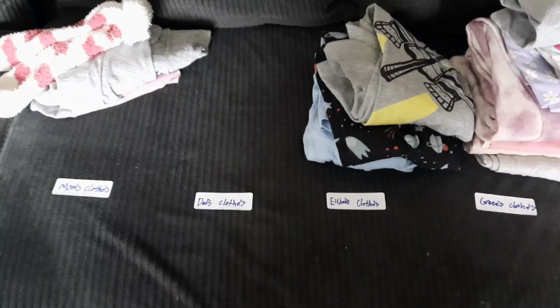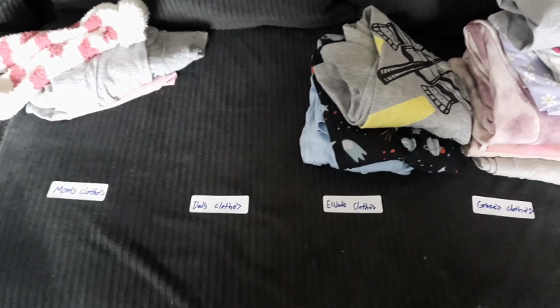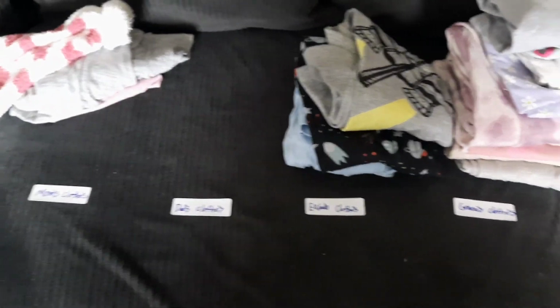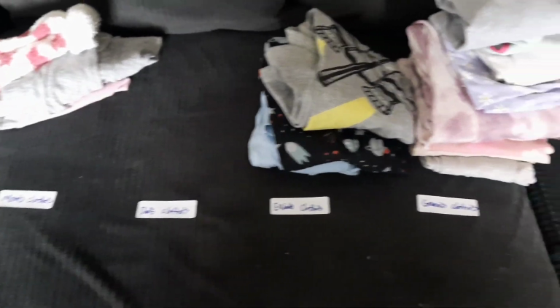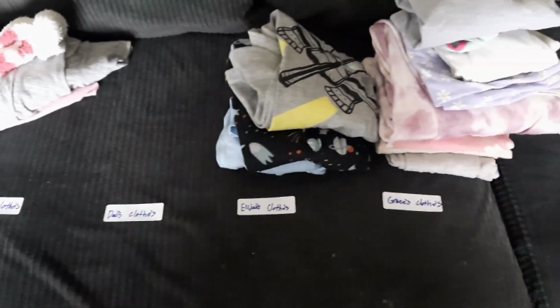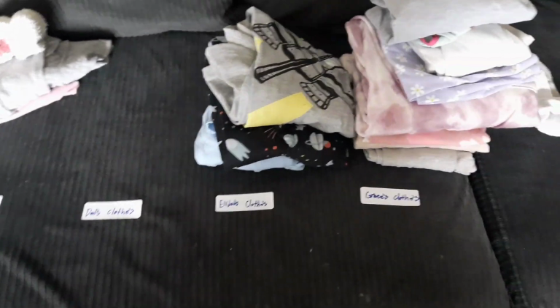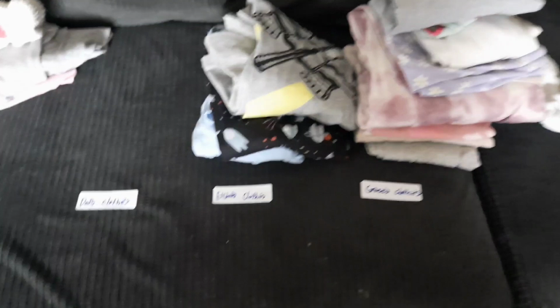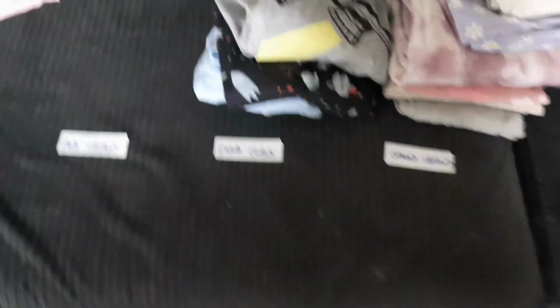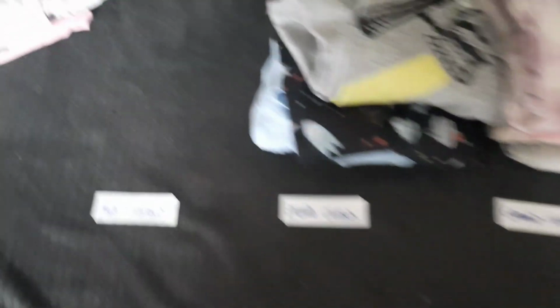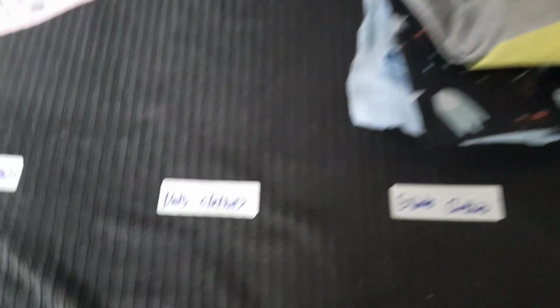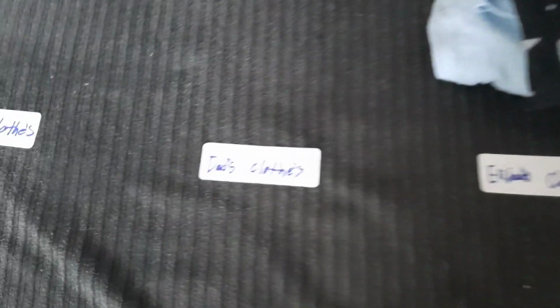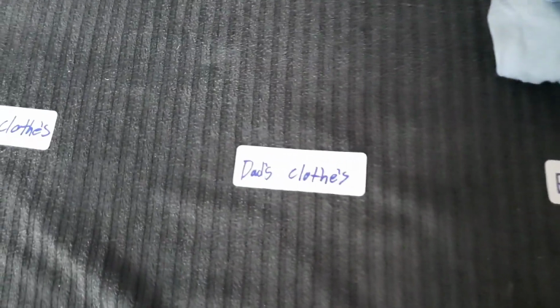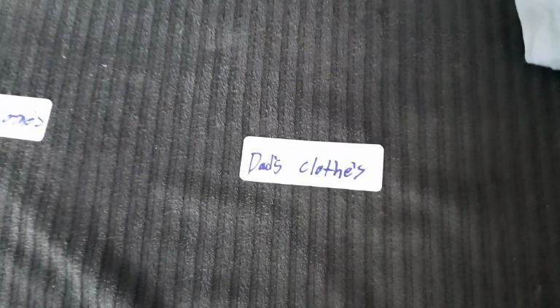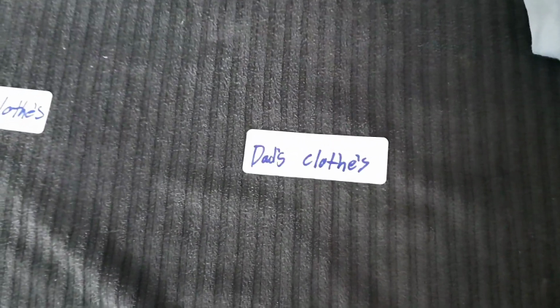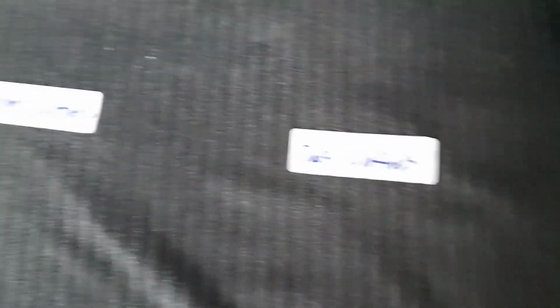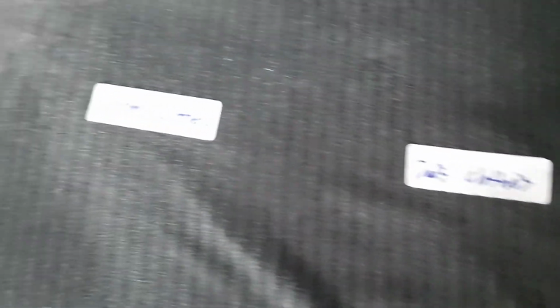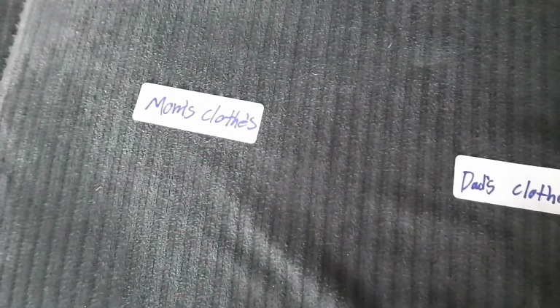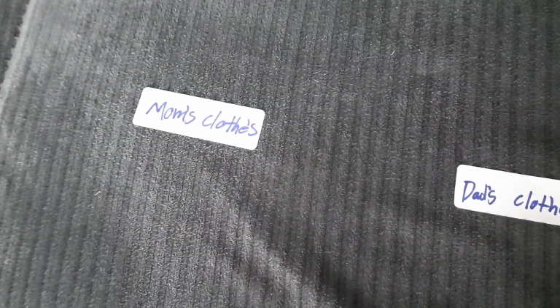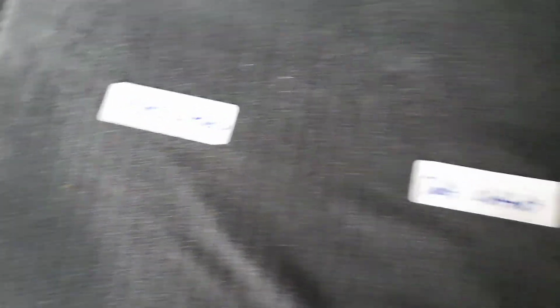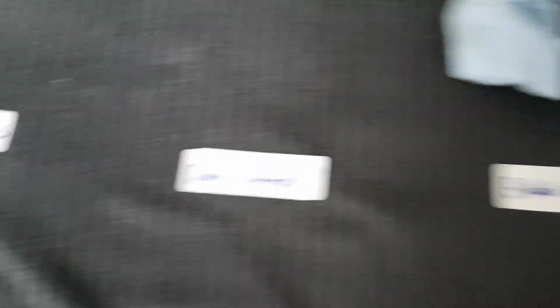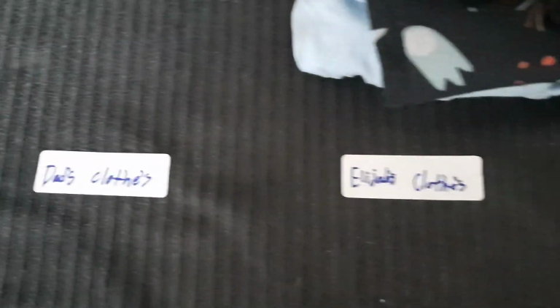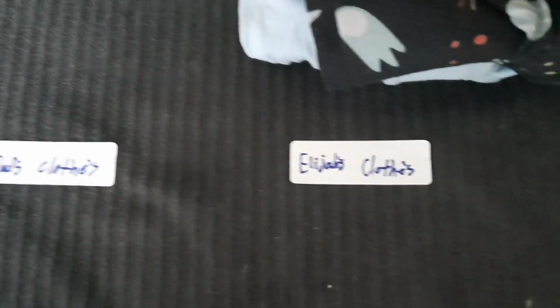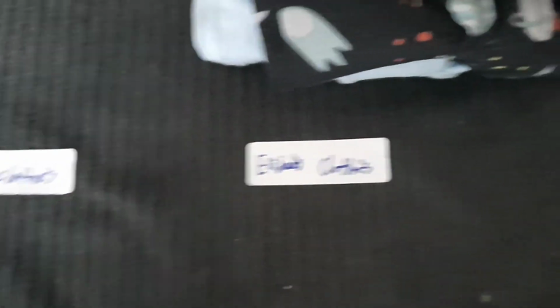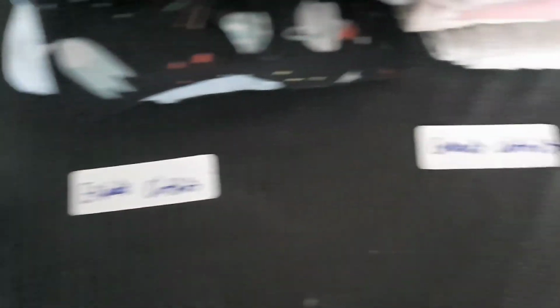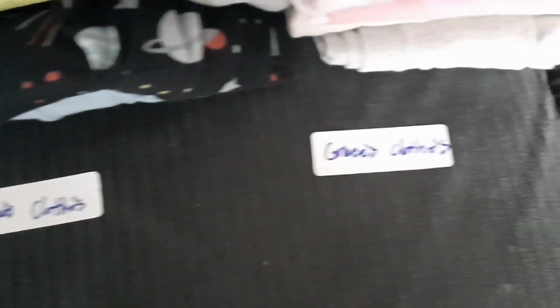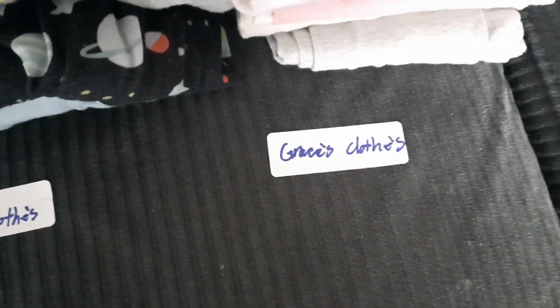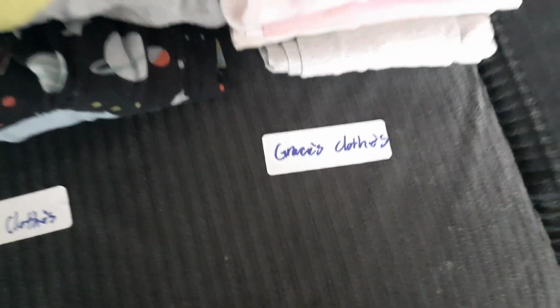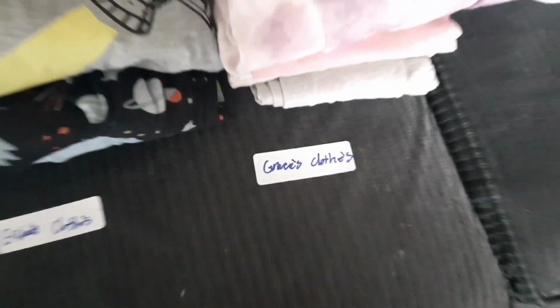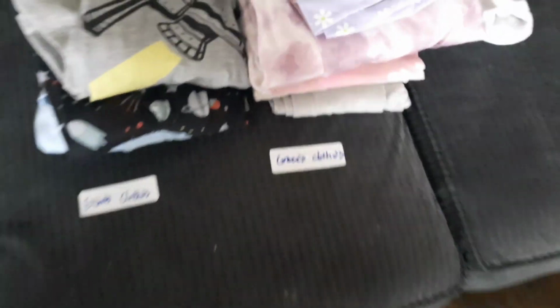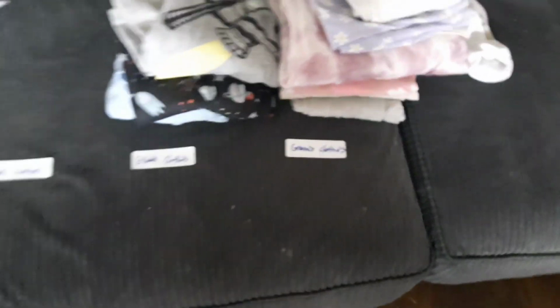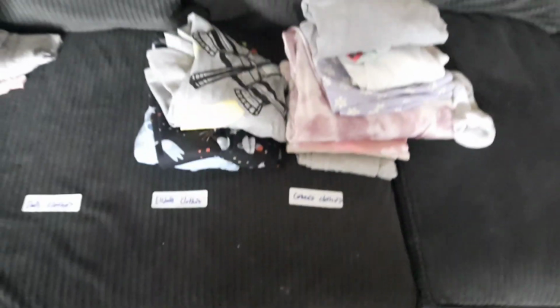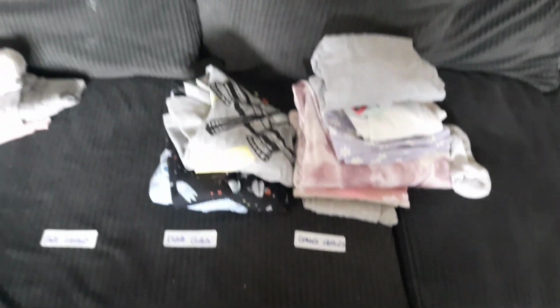I wanted to show y'all this — it's so cute. My daughter was folding clothes last night and she put dad's clothes, mom's clothes, Elijah's, and Grace's clothes all sorted out. Isn't that adorable?